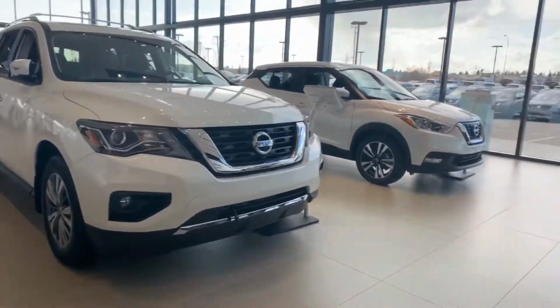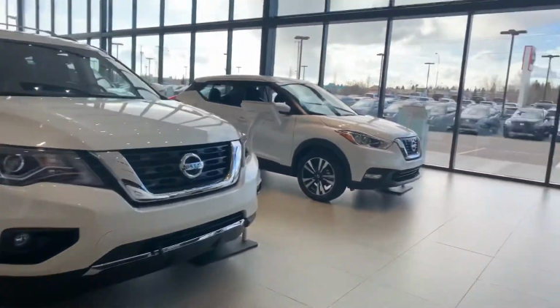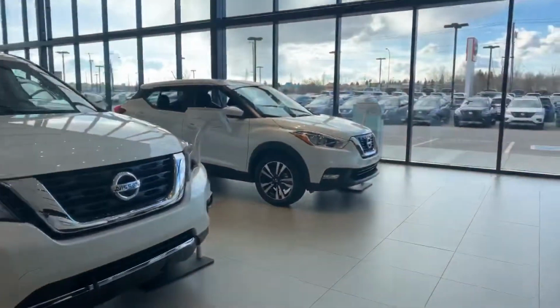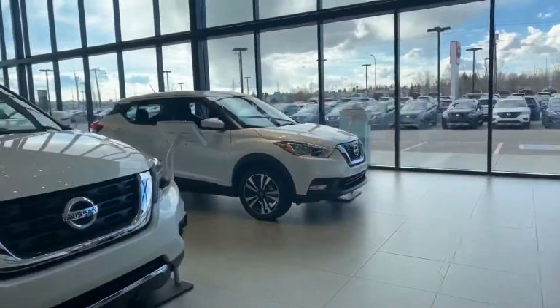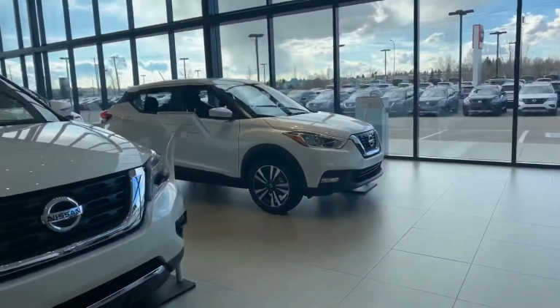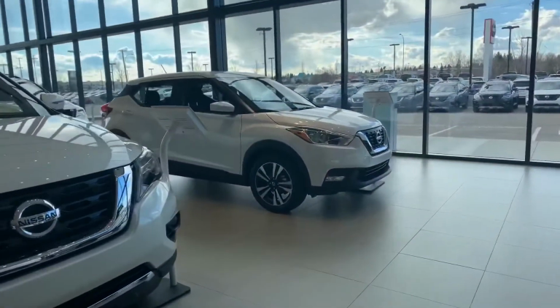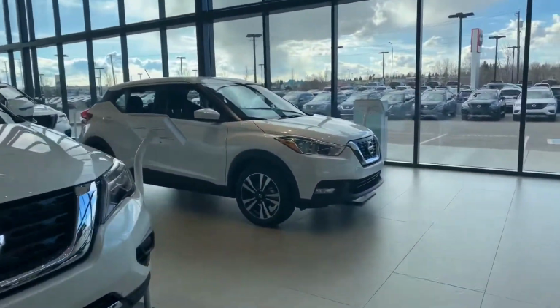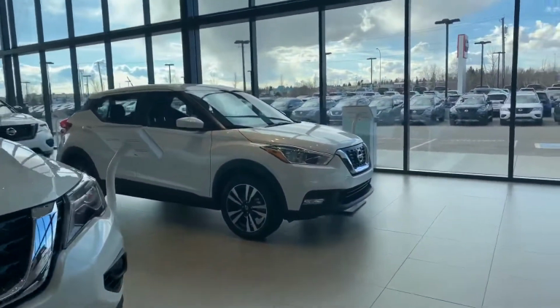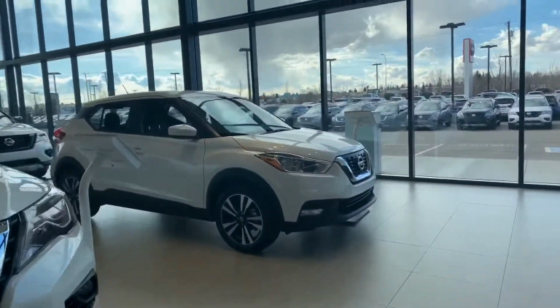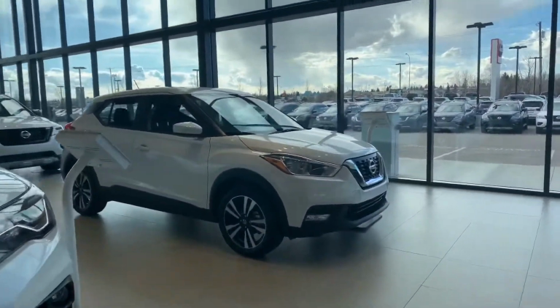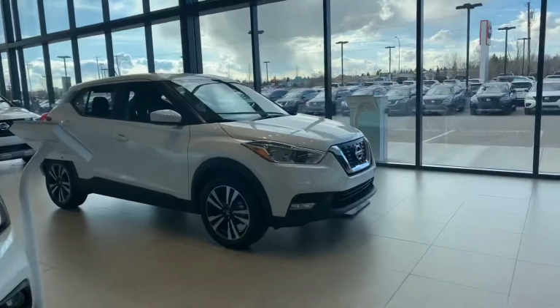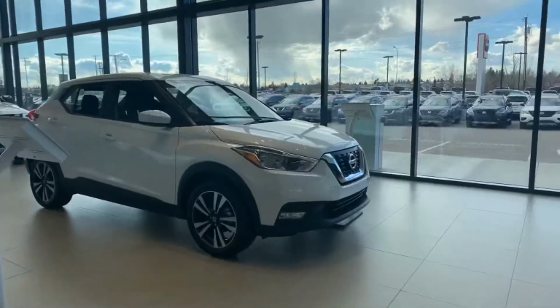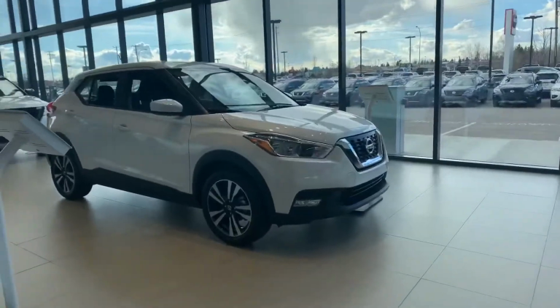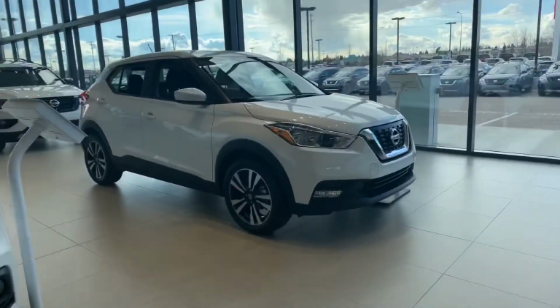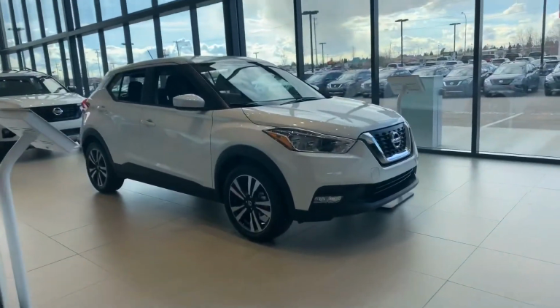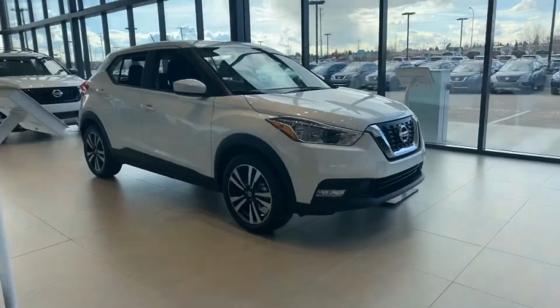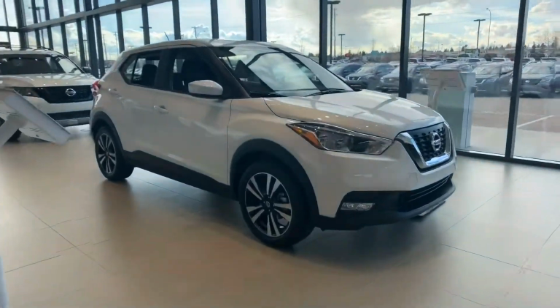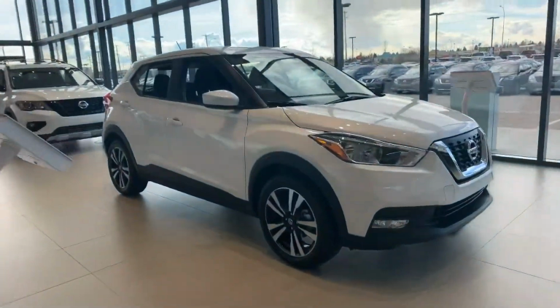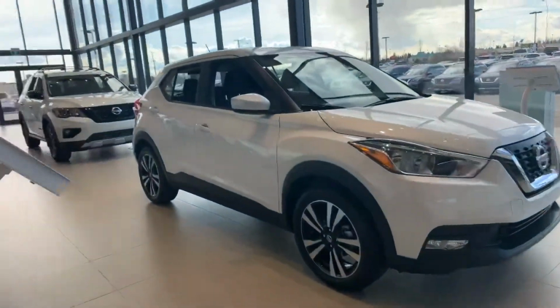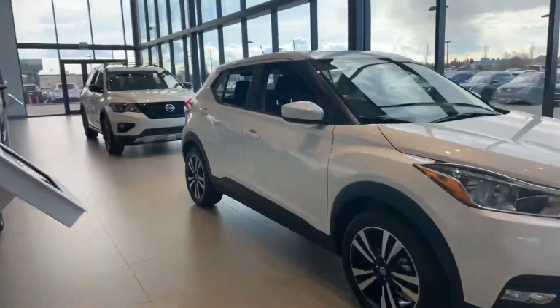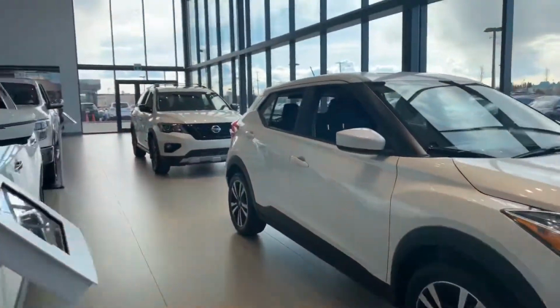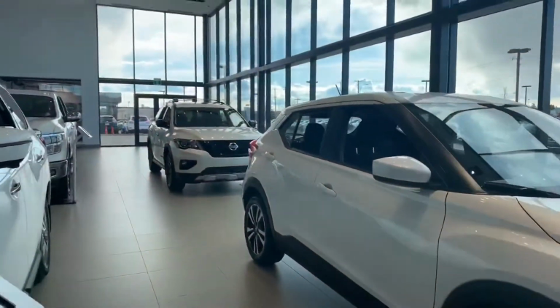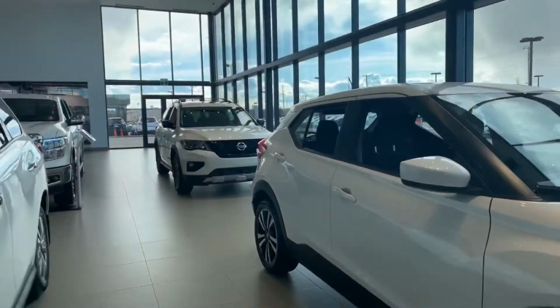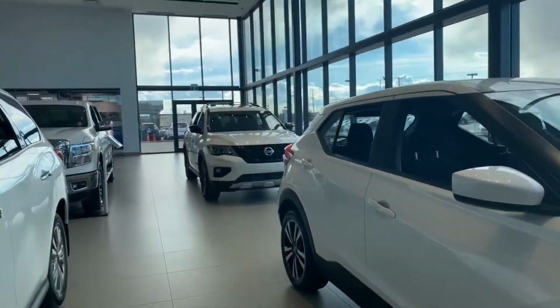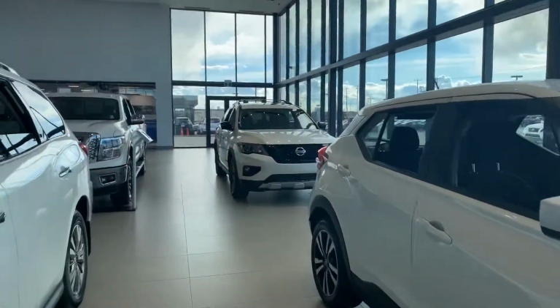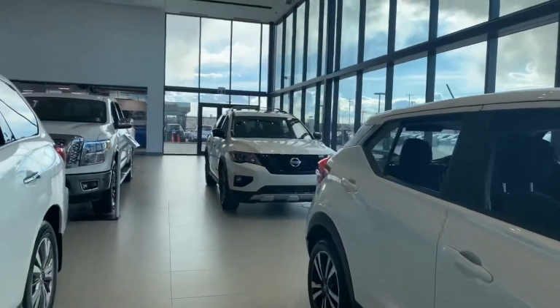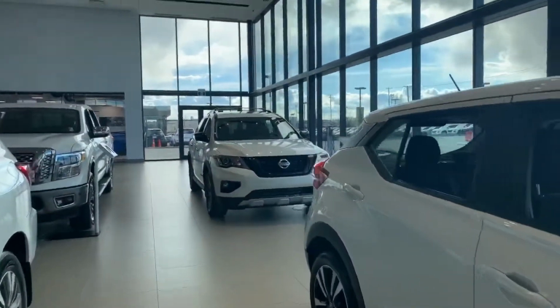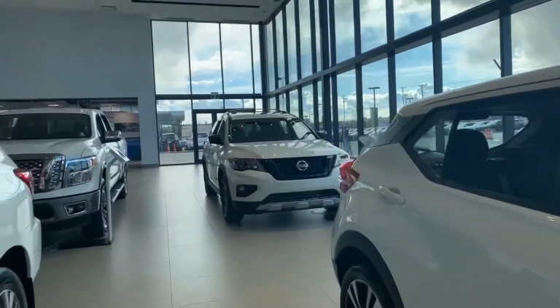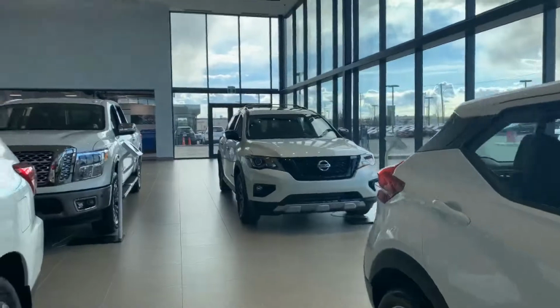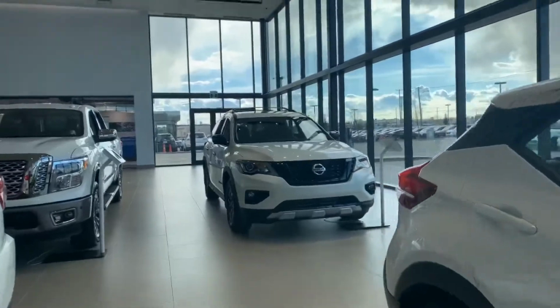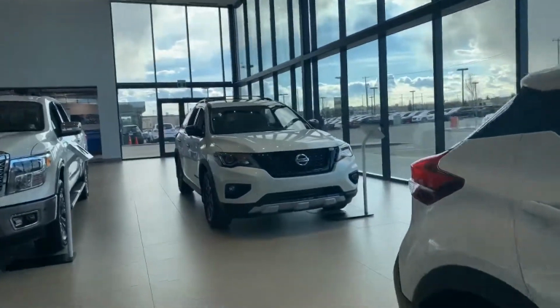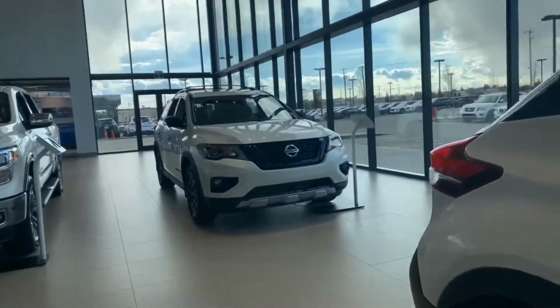You also have the option of the Nissan Kicks, which is more of a CUV — a little more stylish.